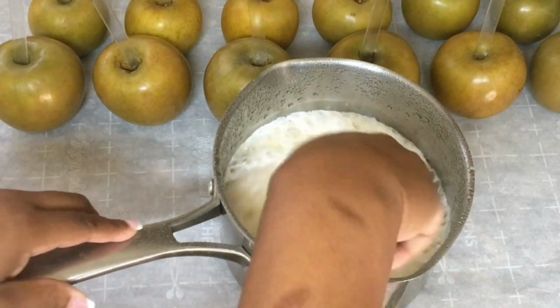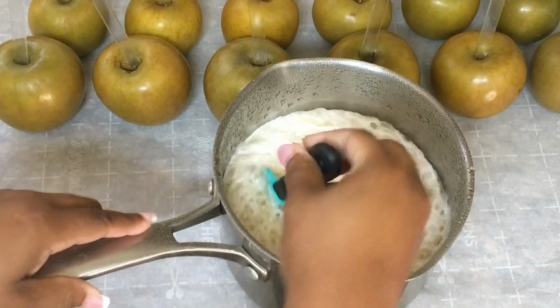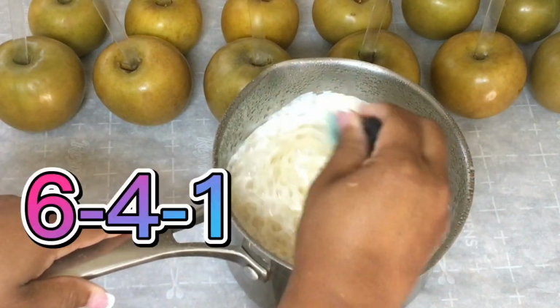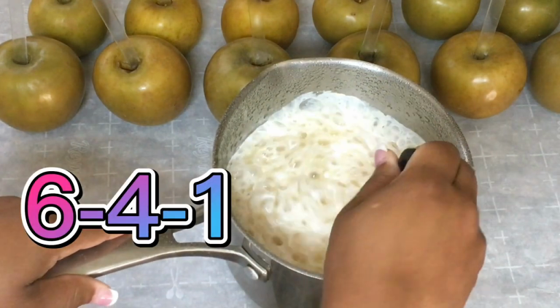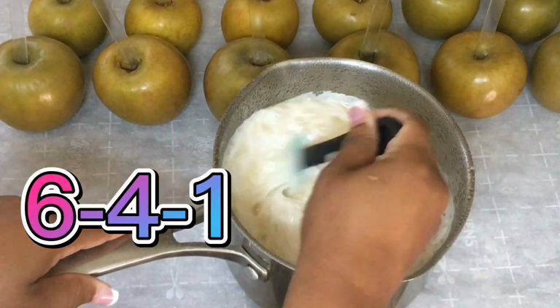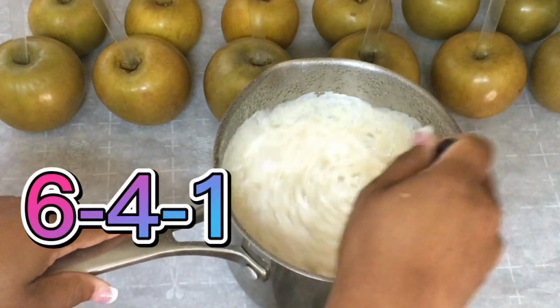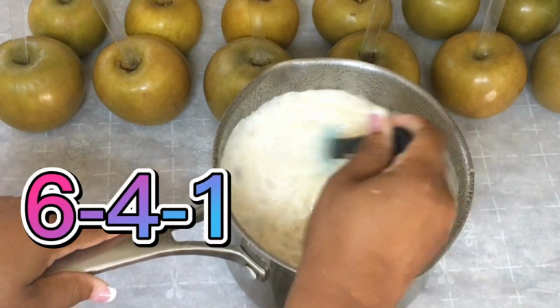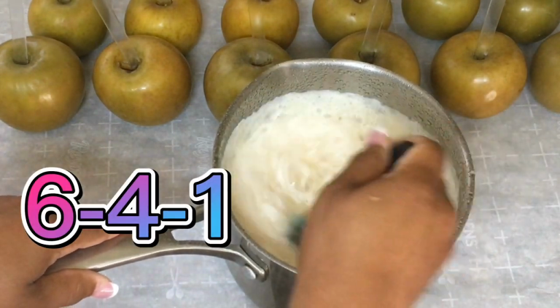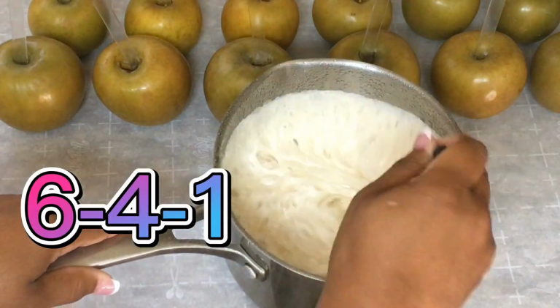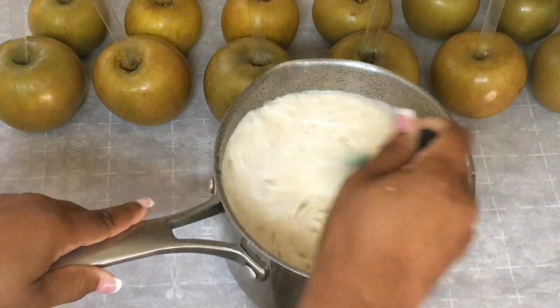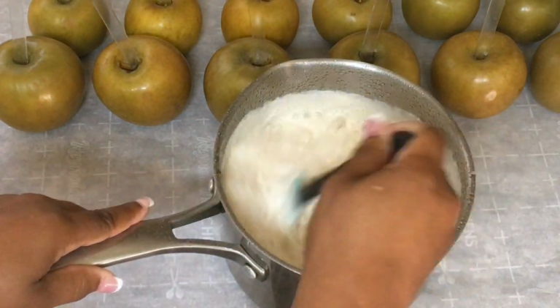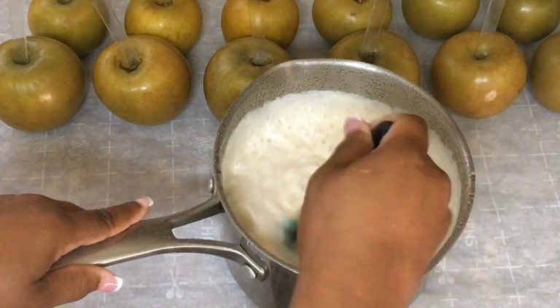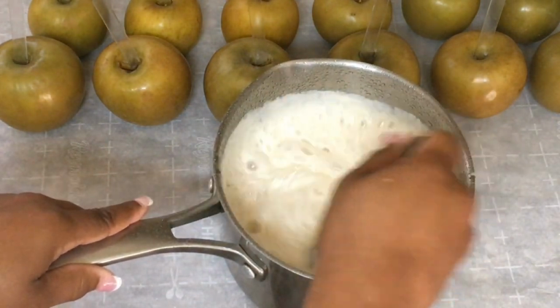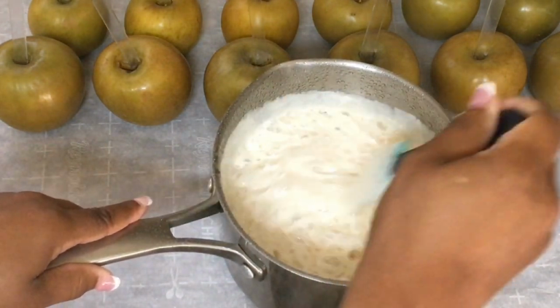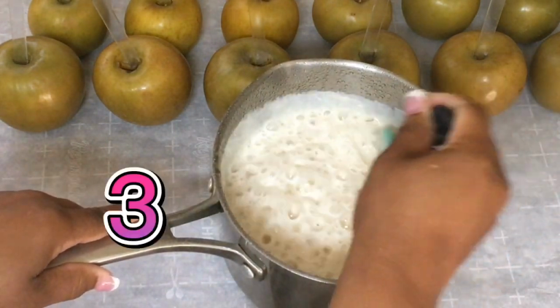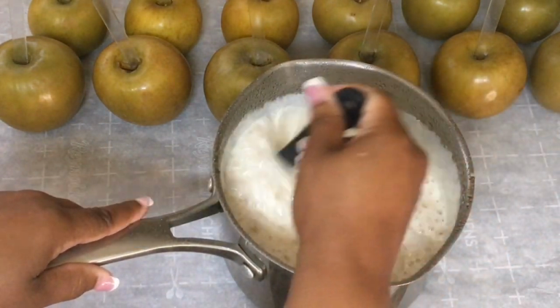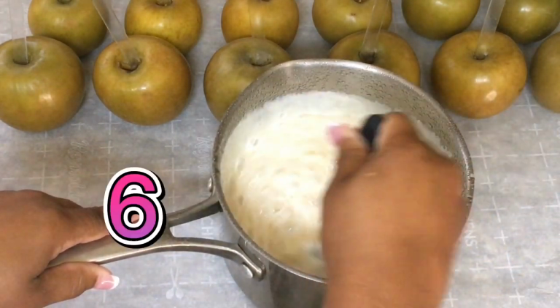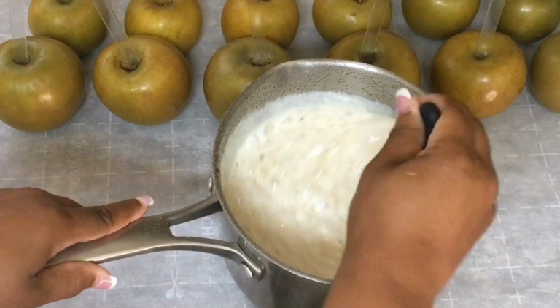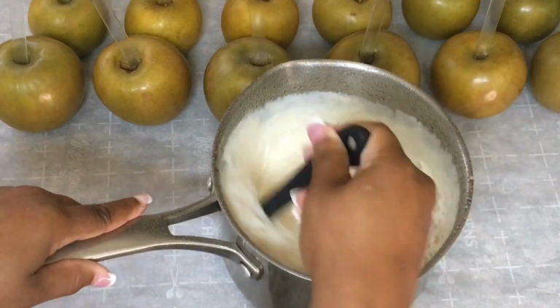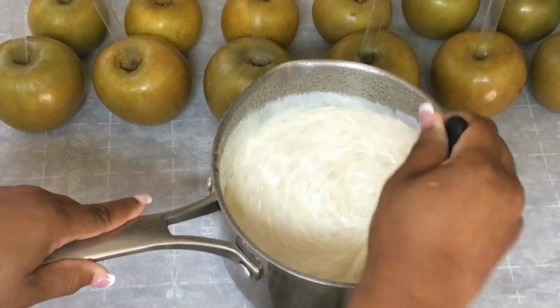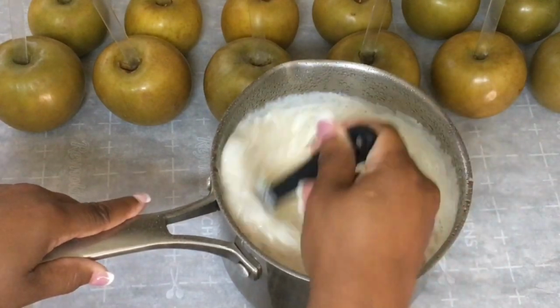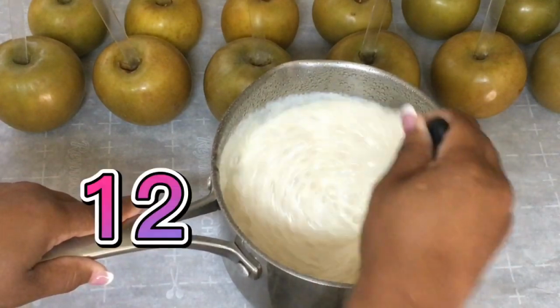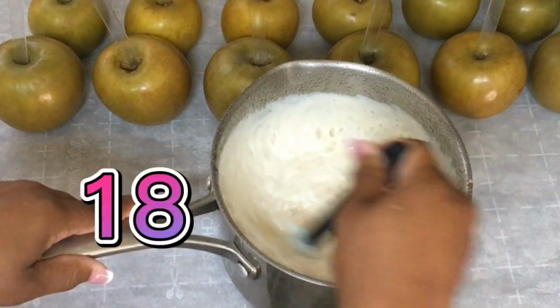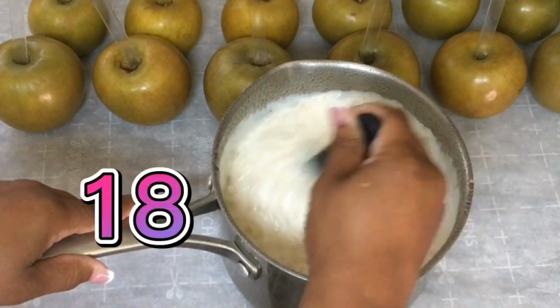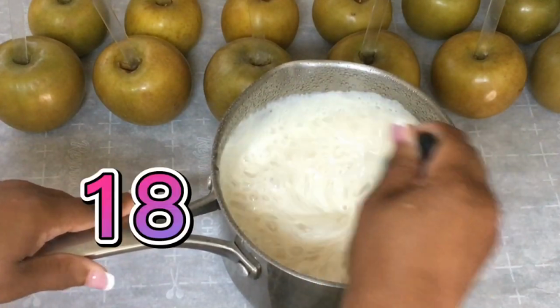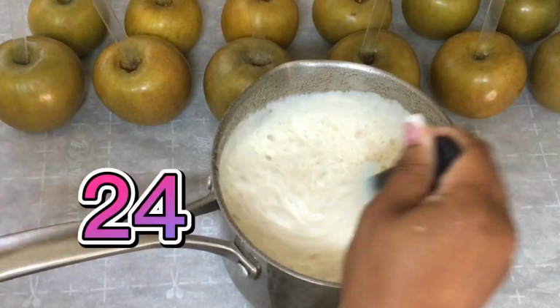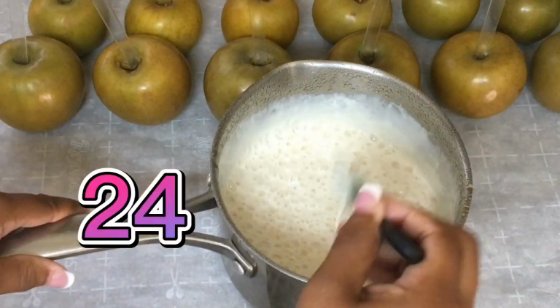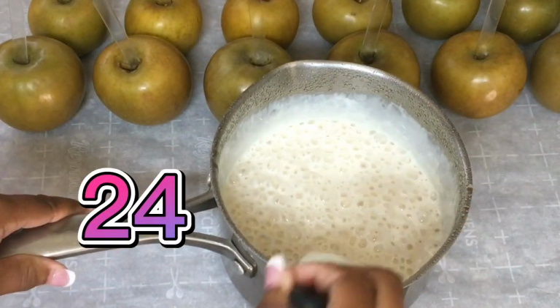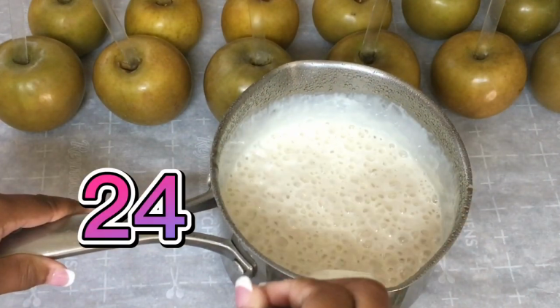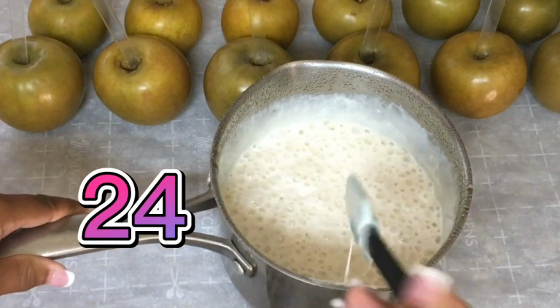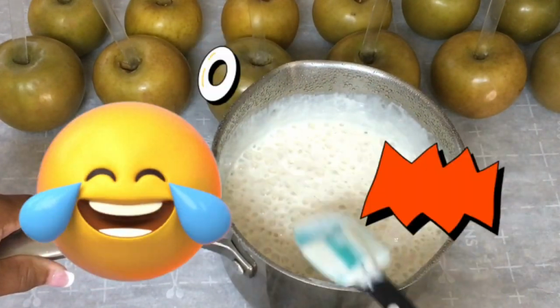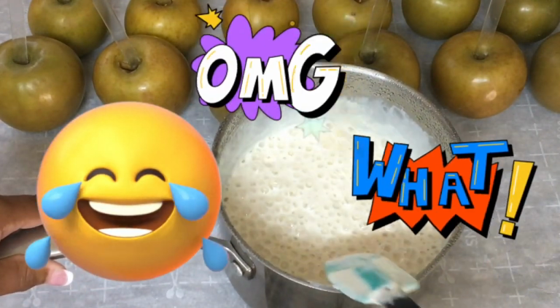I use the 641 candy apple recipe whether you have 3, 6, 9, 12, 18, or 24 candy apples.